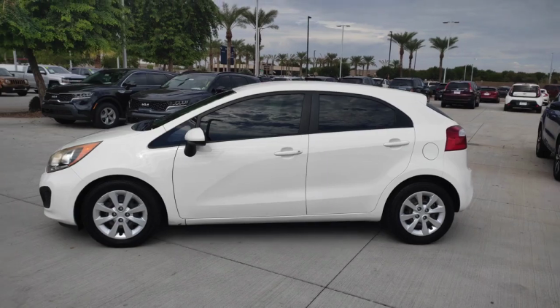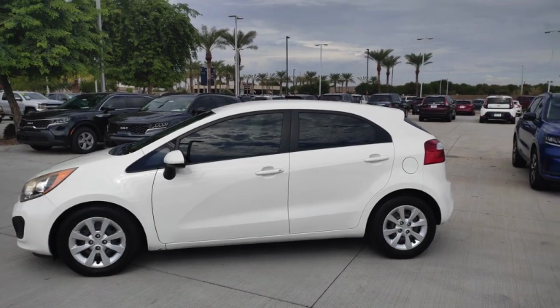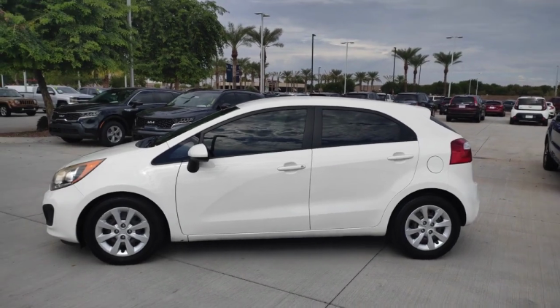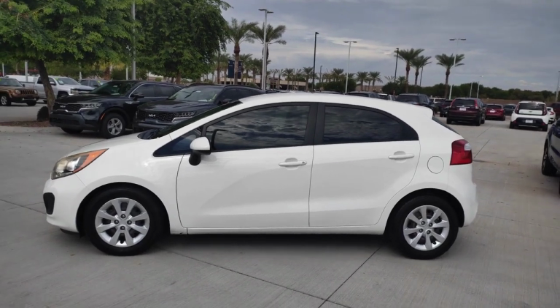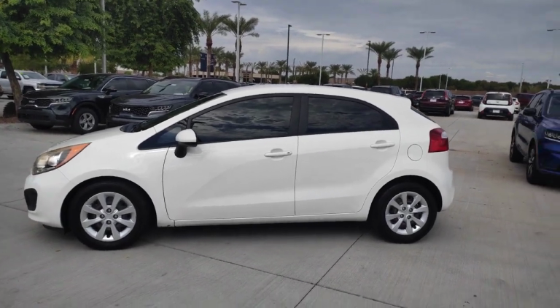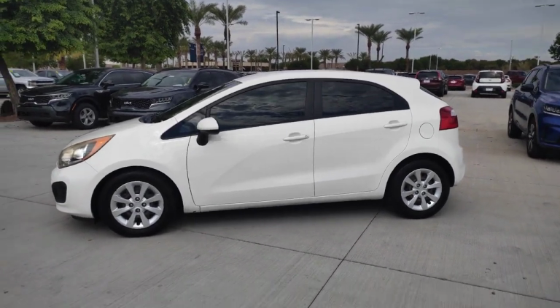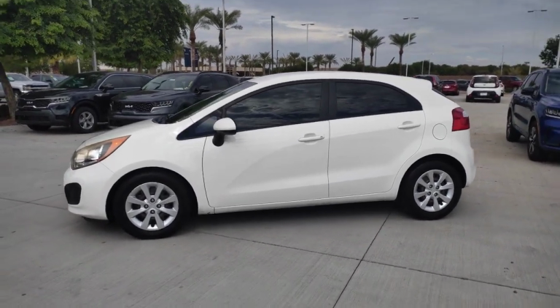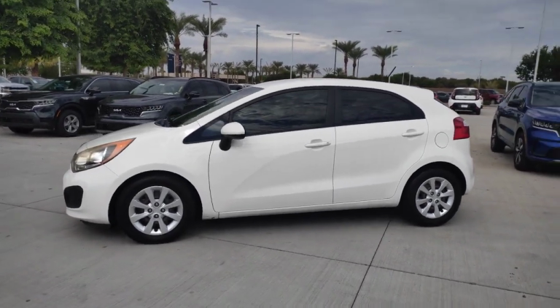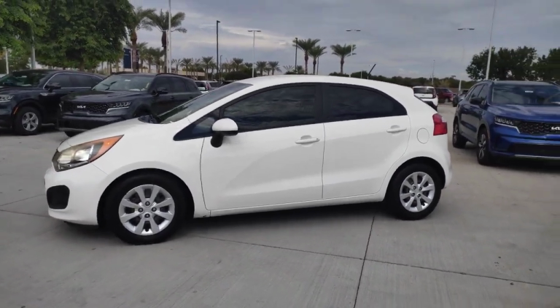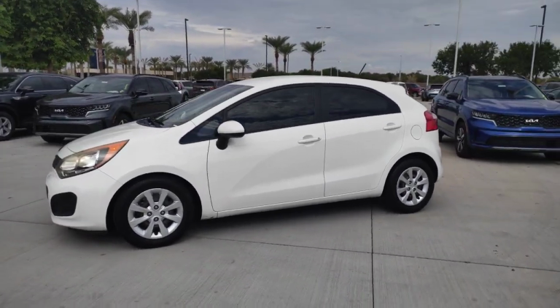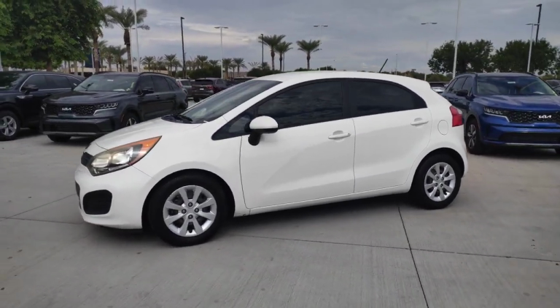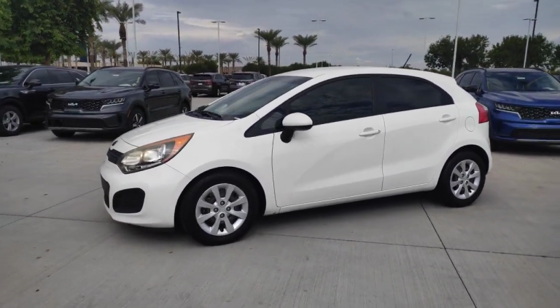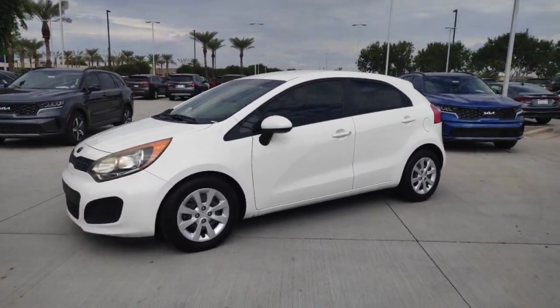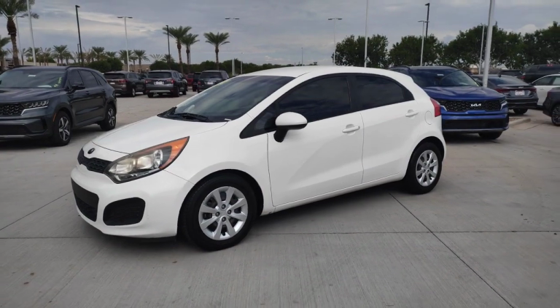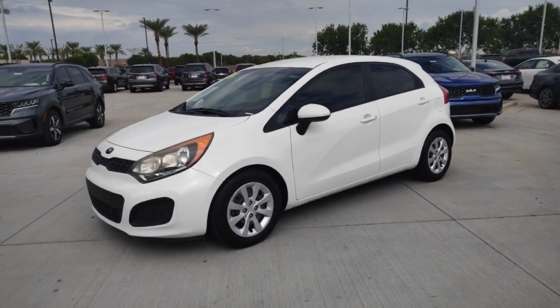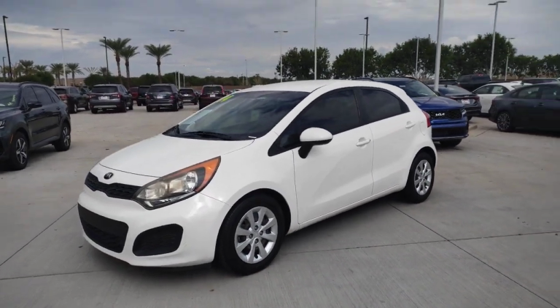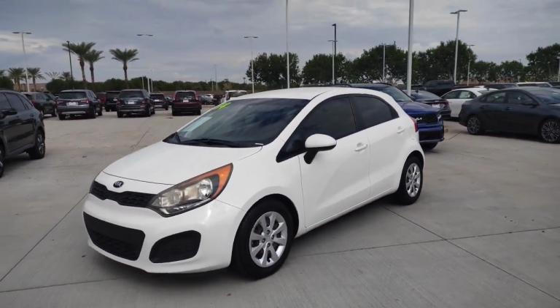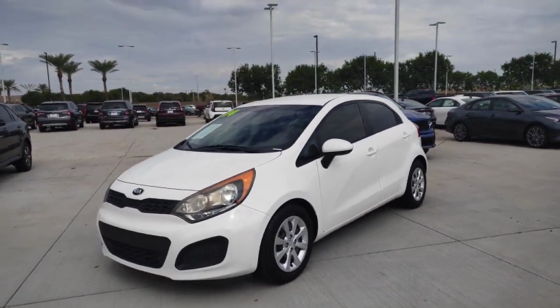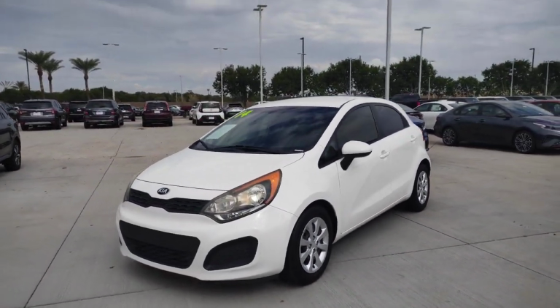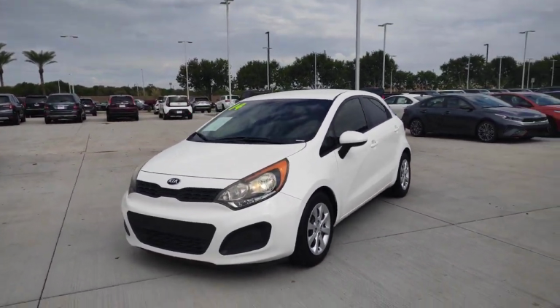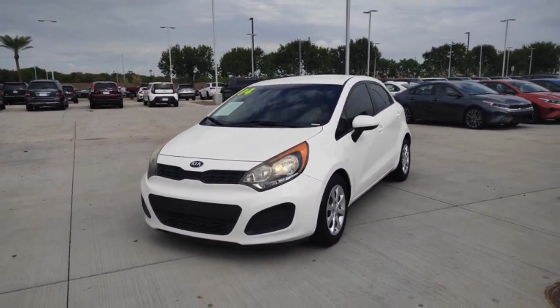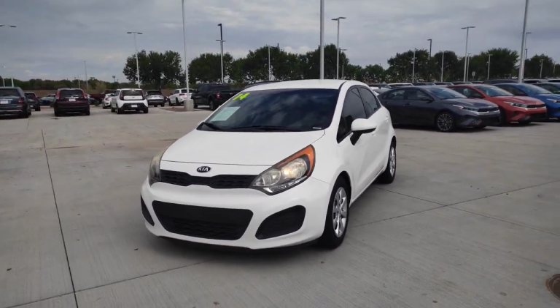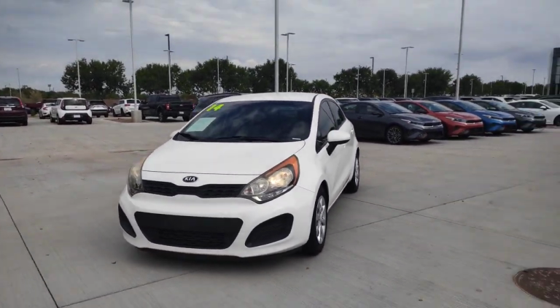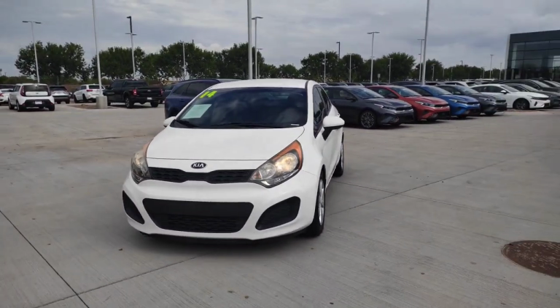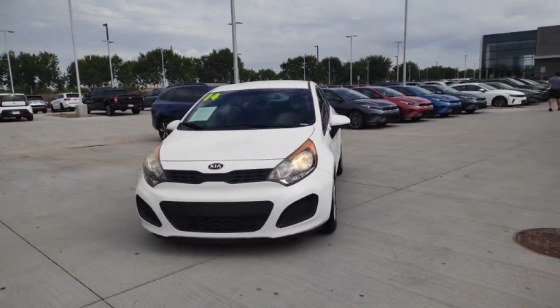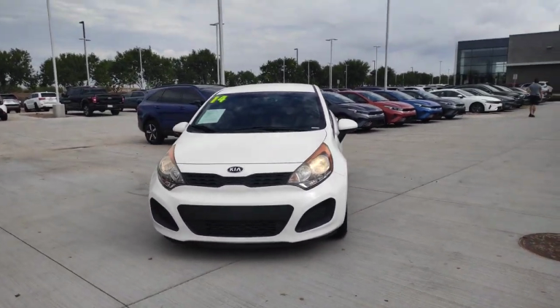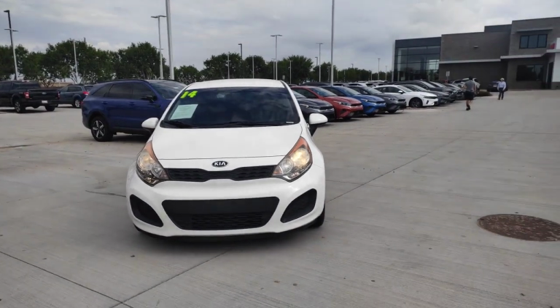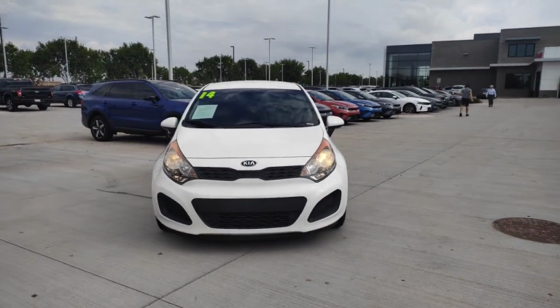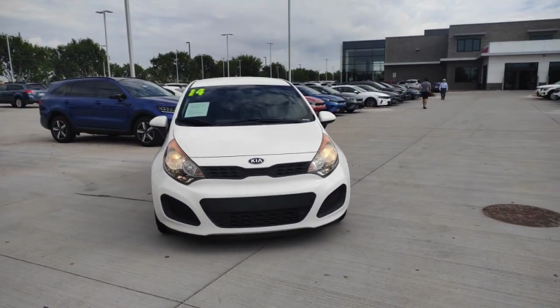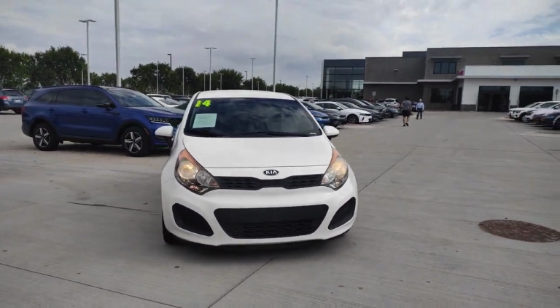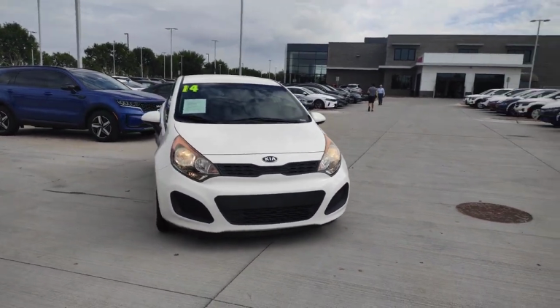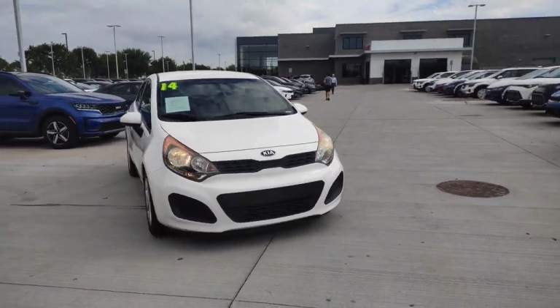Get a feel for the 2014 Kia Rio. With less than 50,000 miles on the odometer, this vehicle provides excellent value. The future is comfortable and affordable in this spirited Rio.